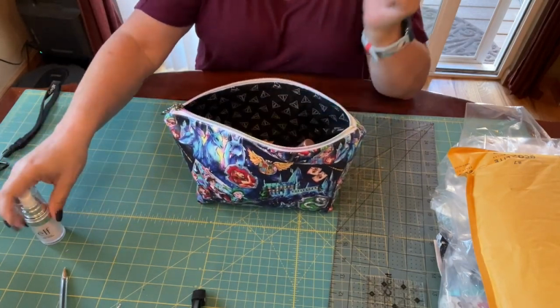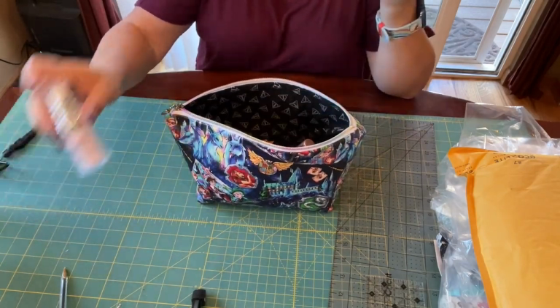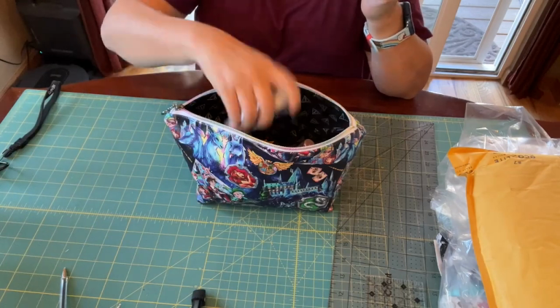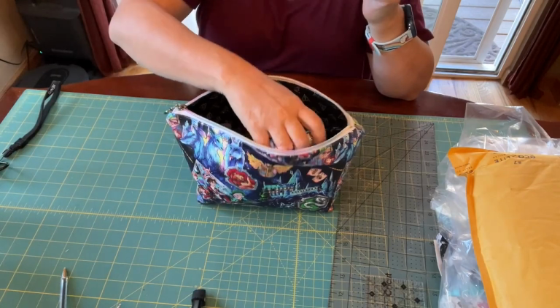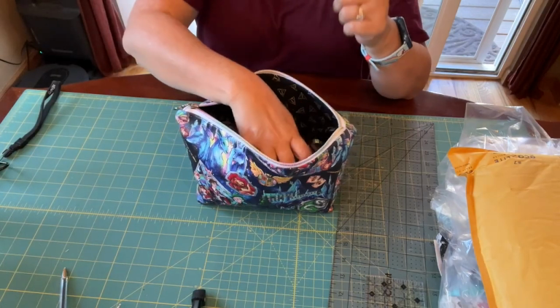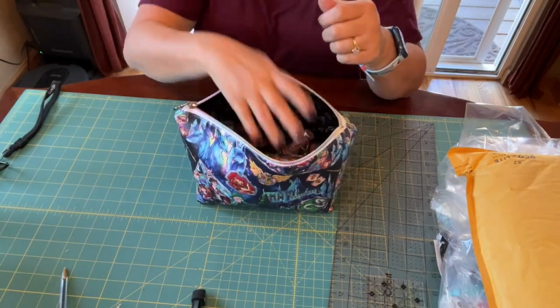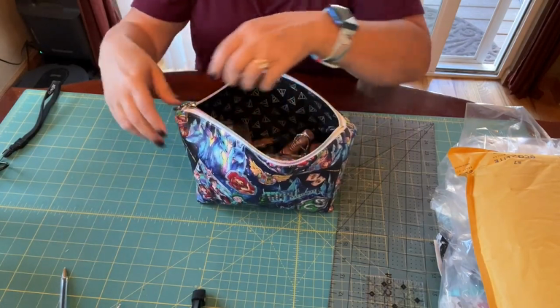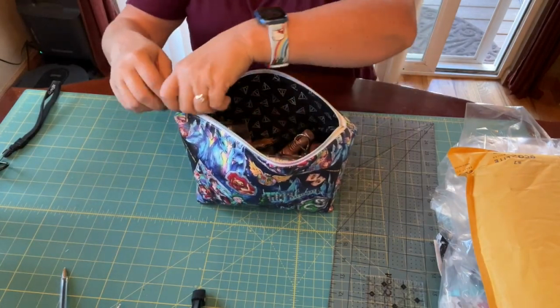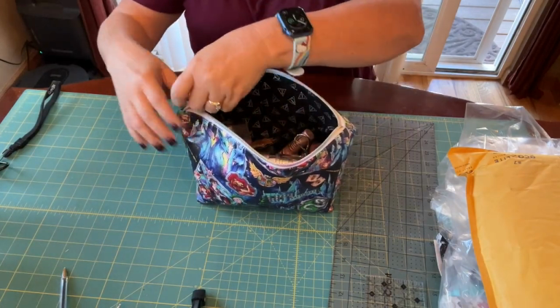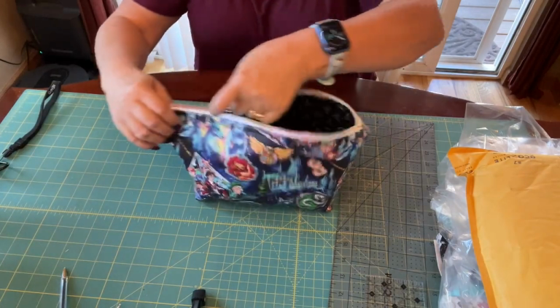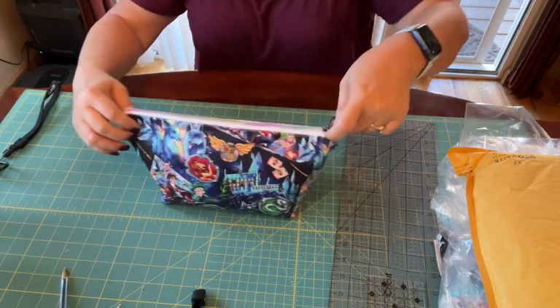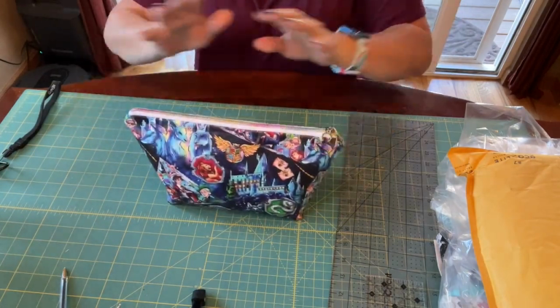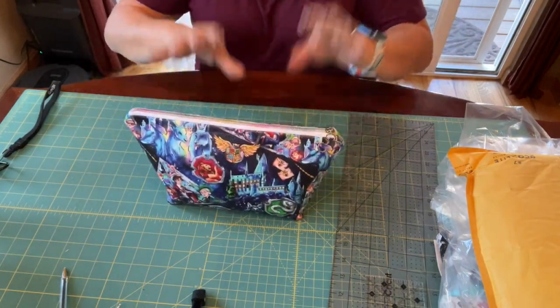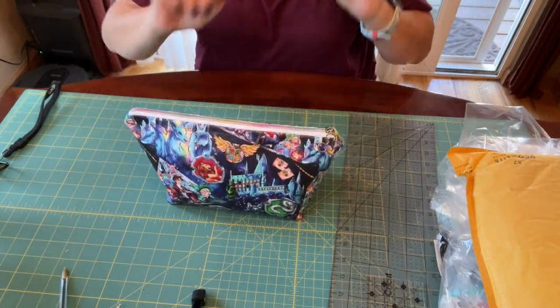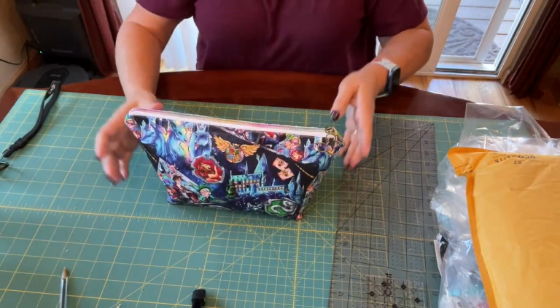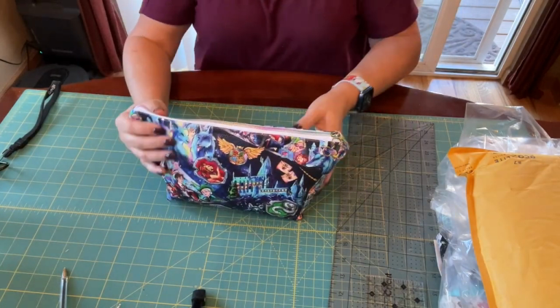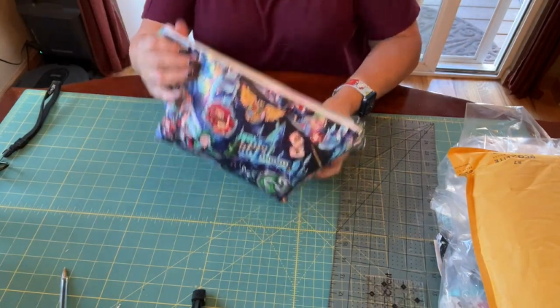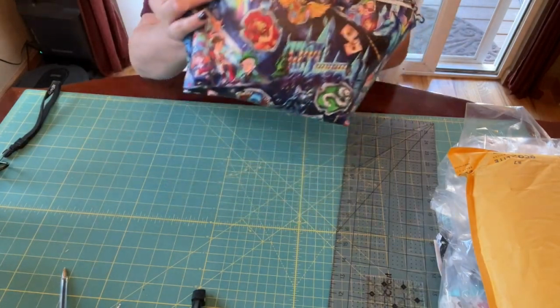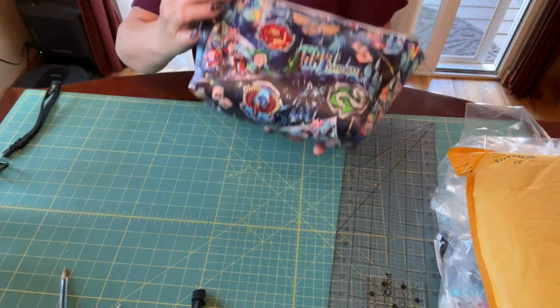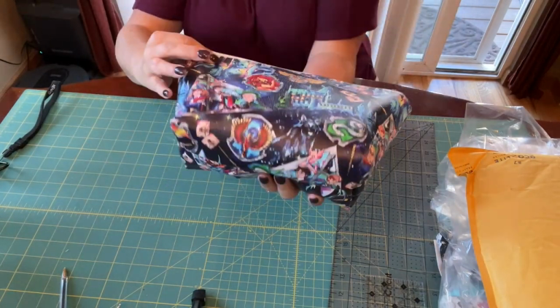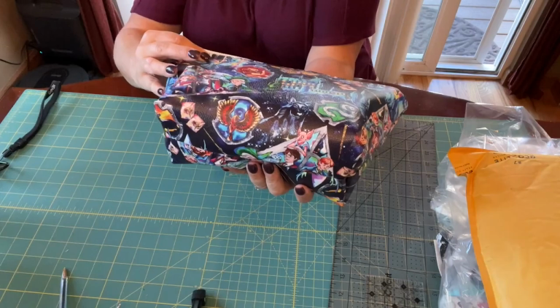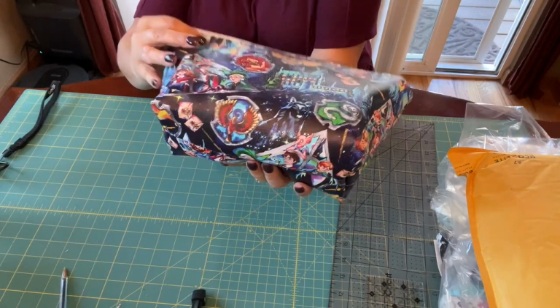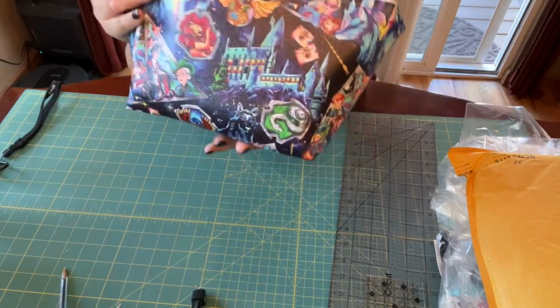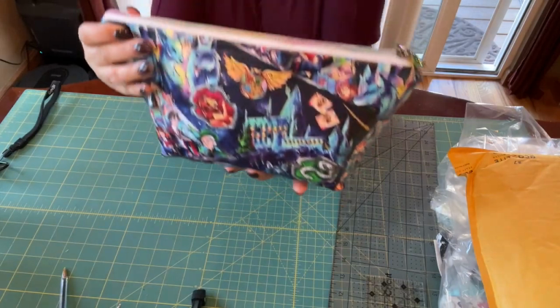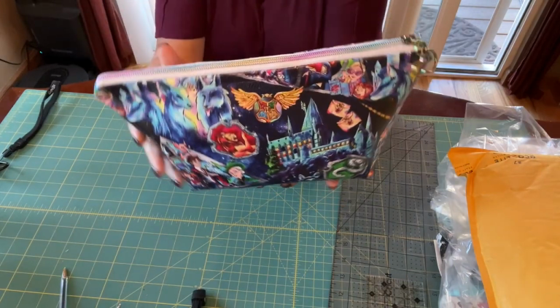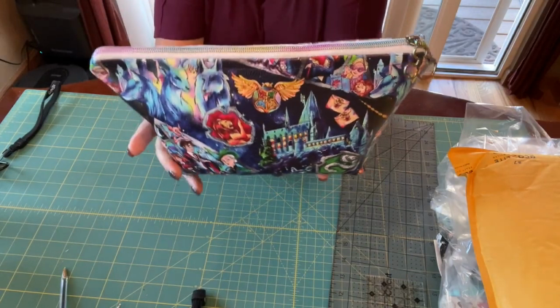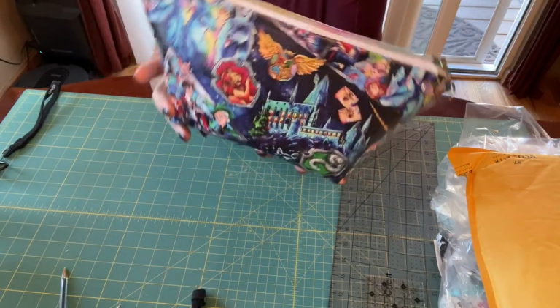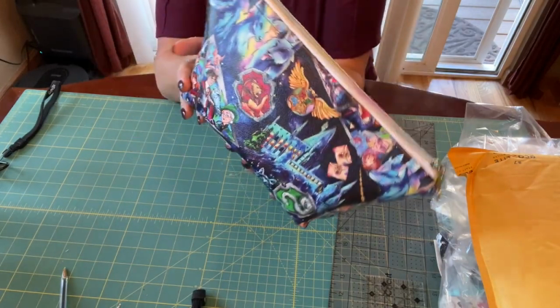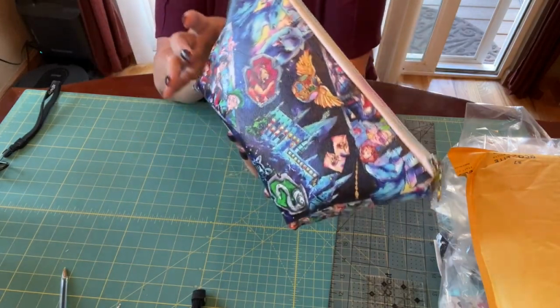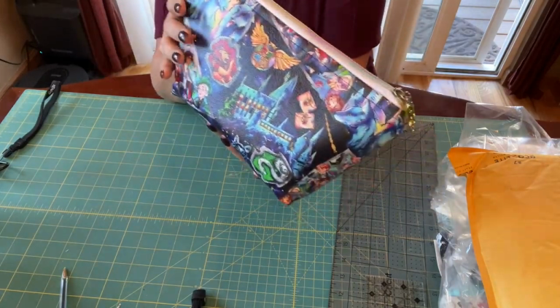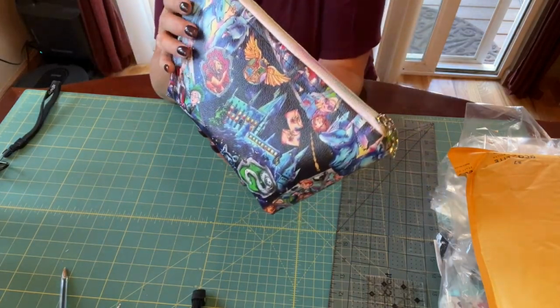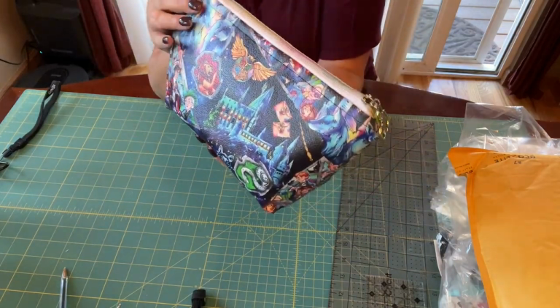I'm so happy with this bag — just a cute little makeup bag that I made for myself.